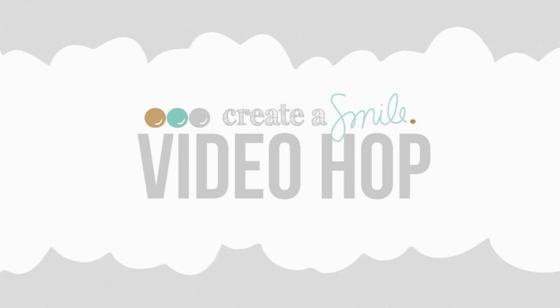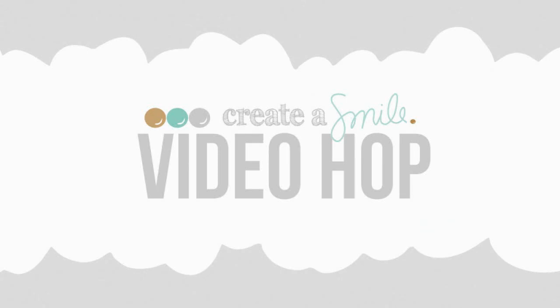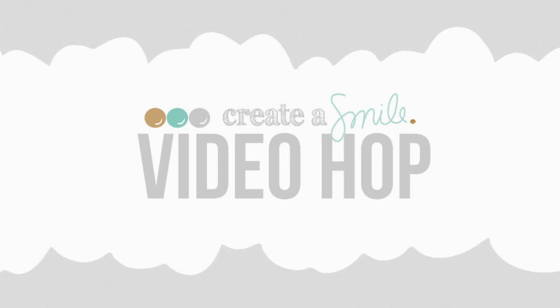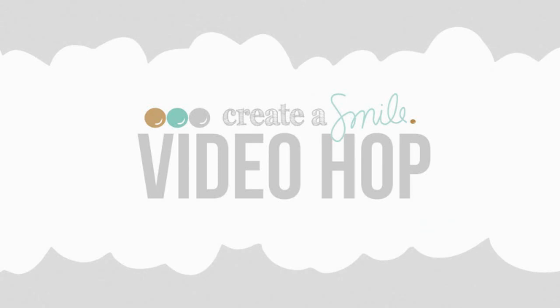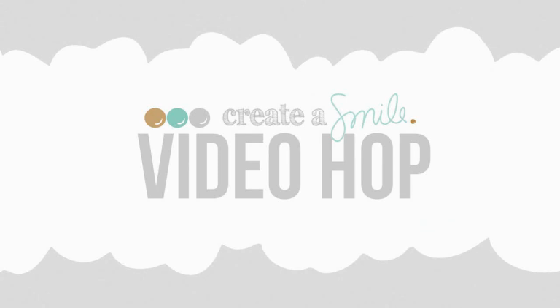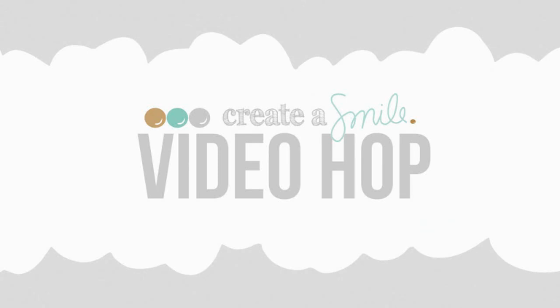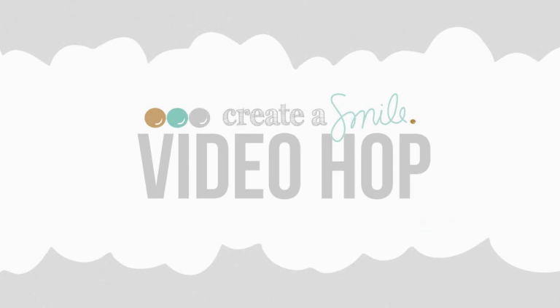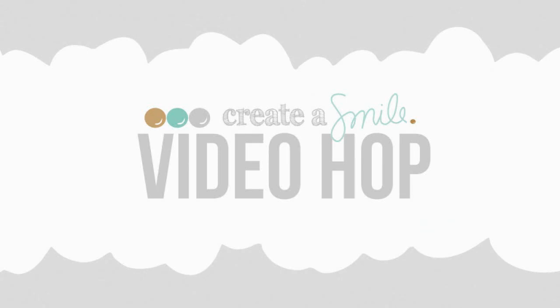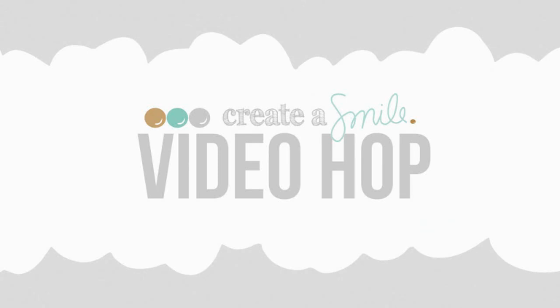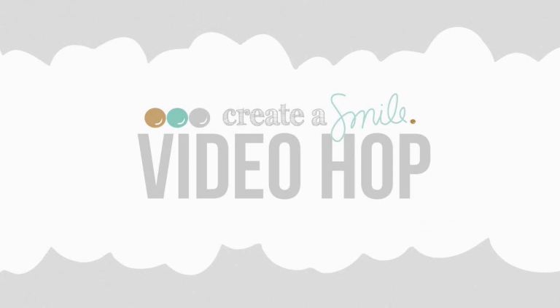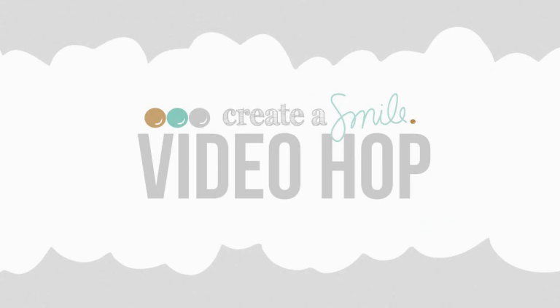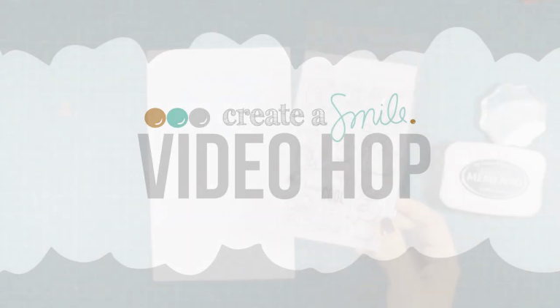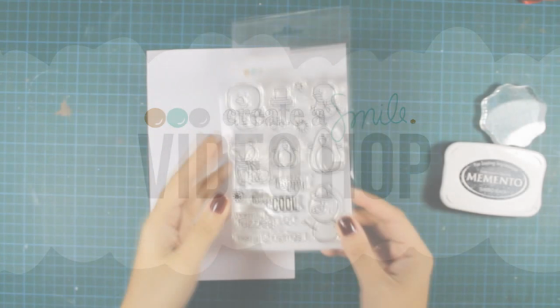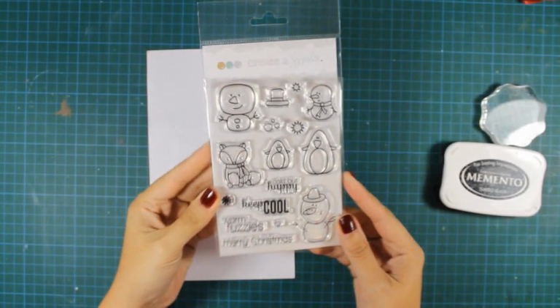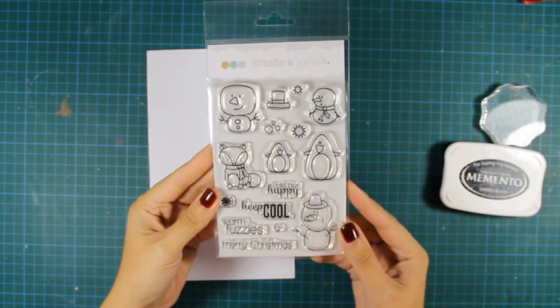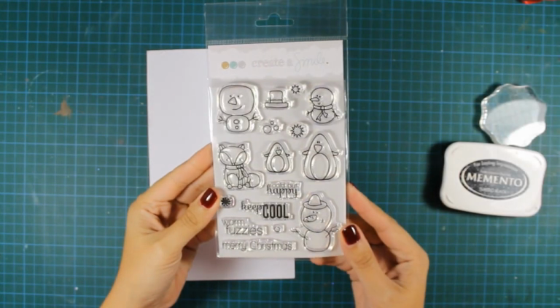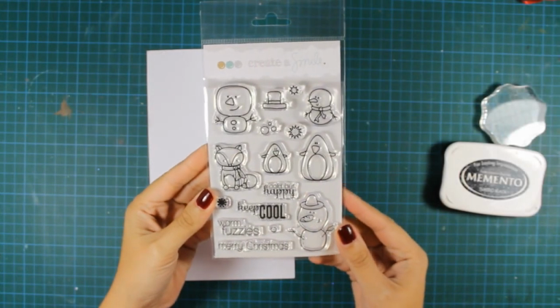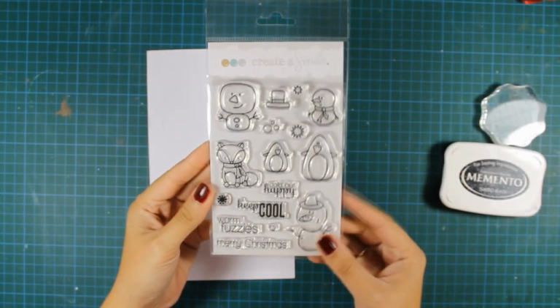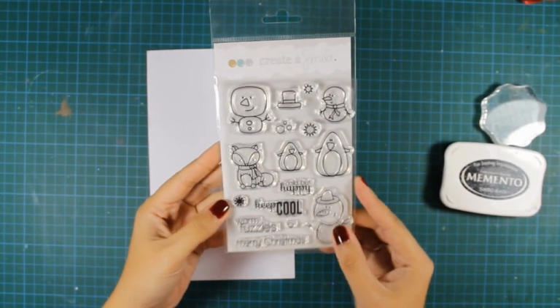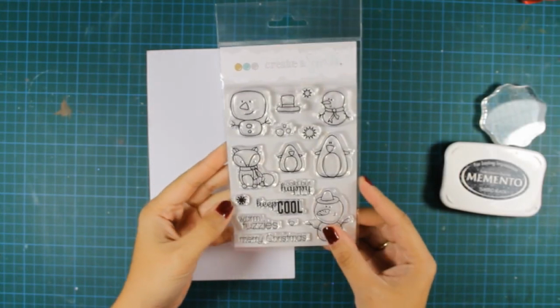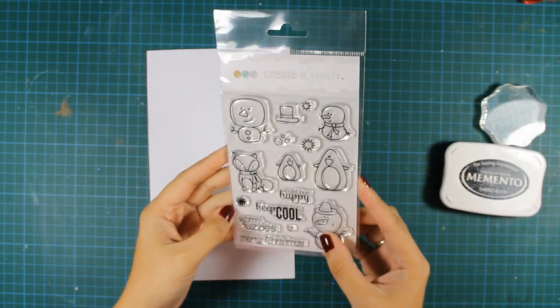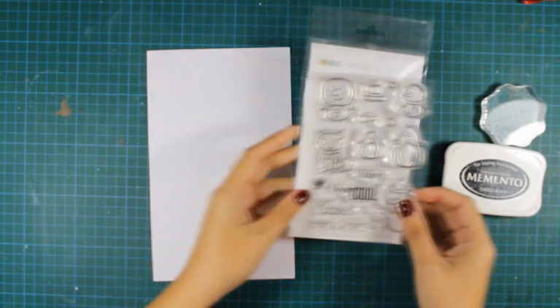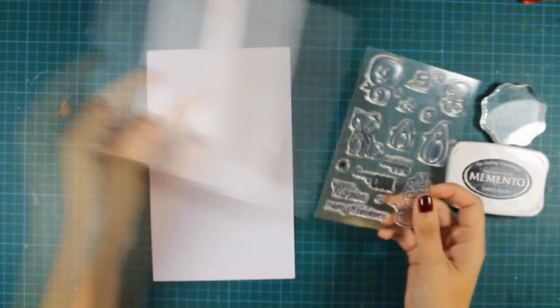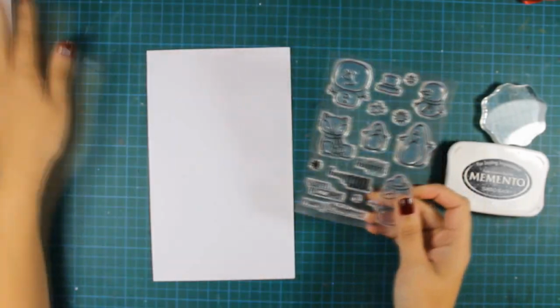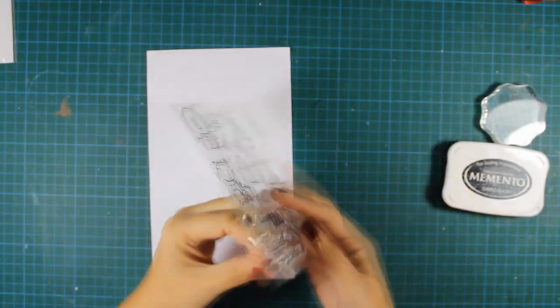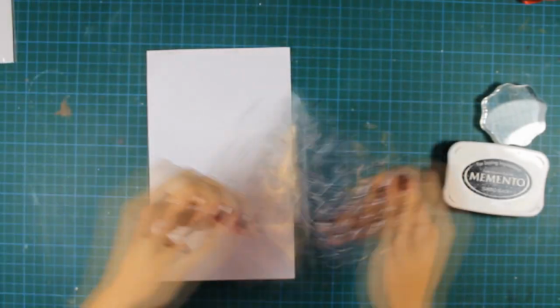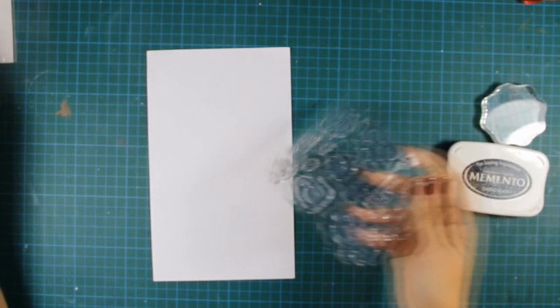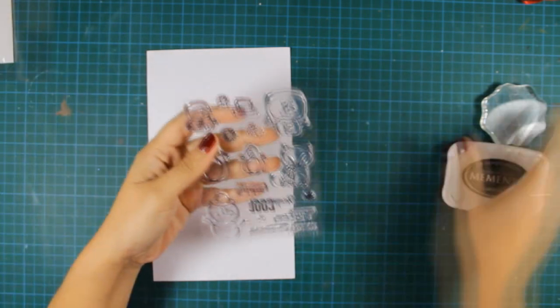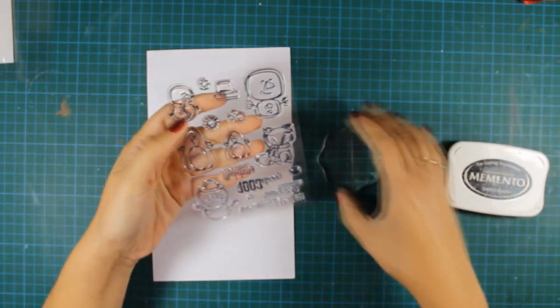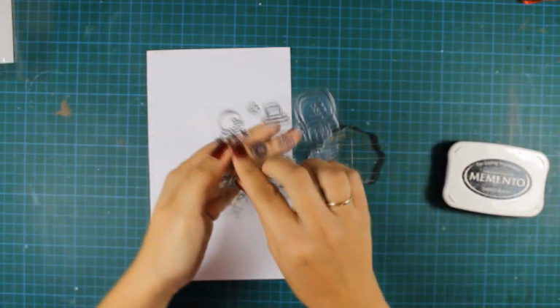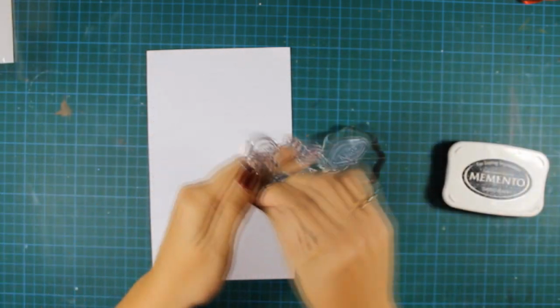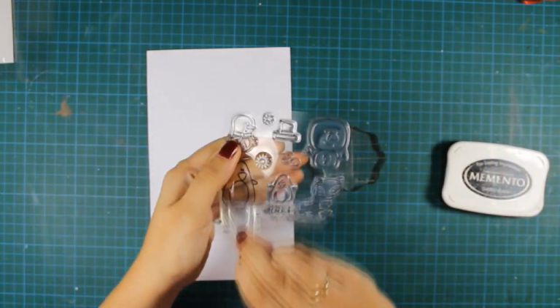Hi everyone, it's Vicky here and welcome to the Create A Smile video blog hop. I'll be making a winter card using this stamp set by Create A Smile which is called Cool Buddies.